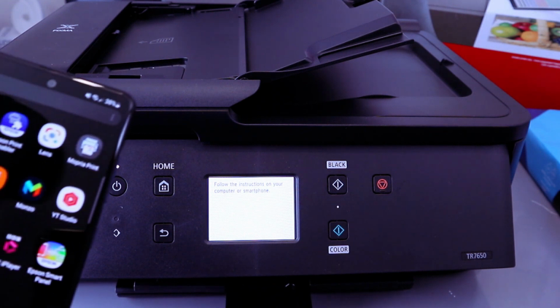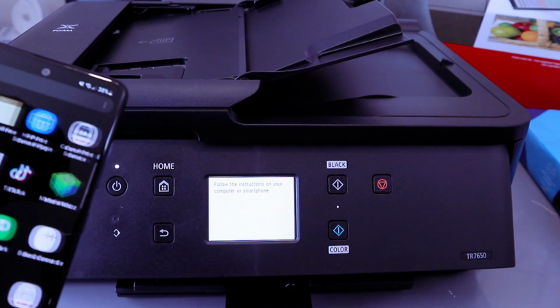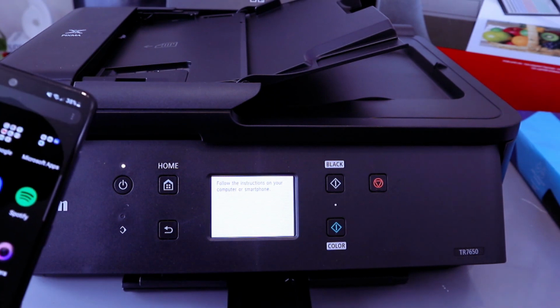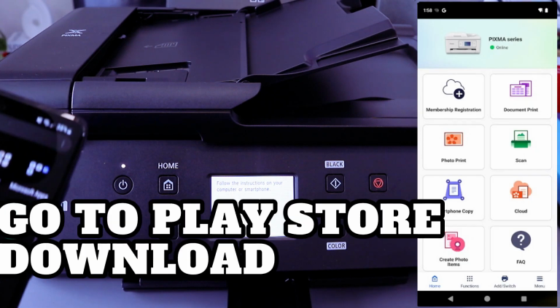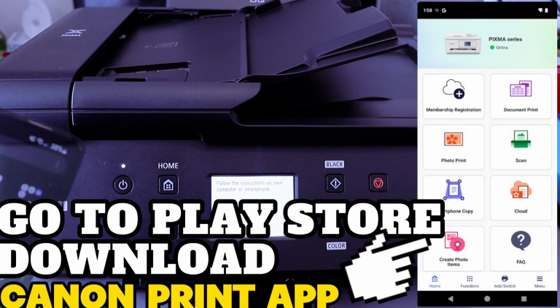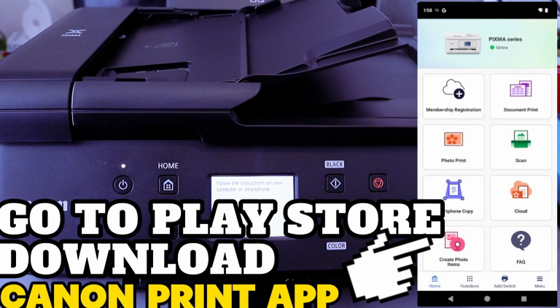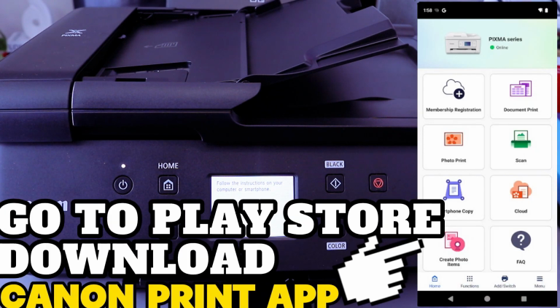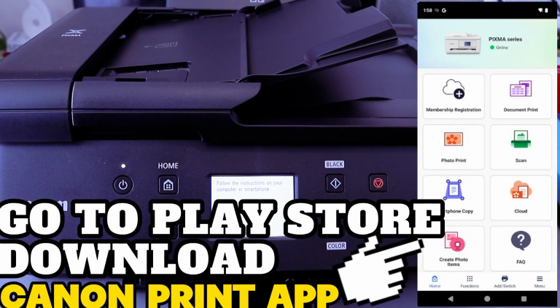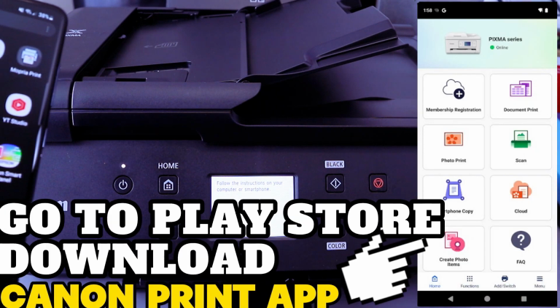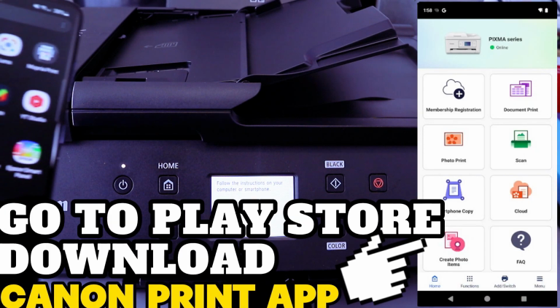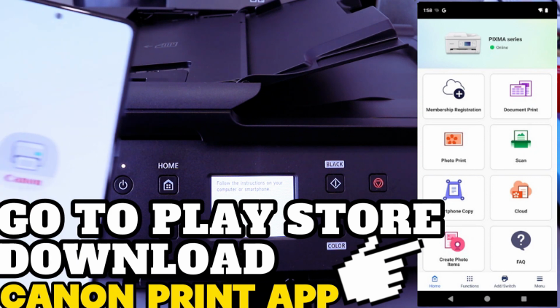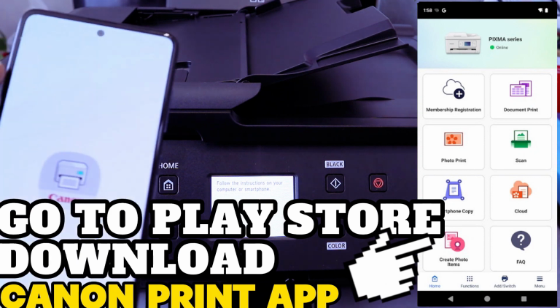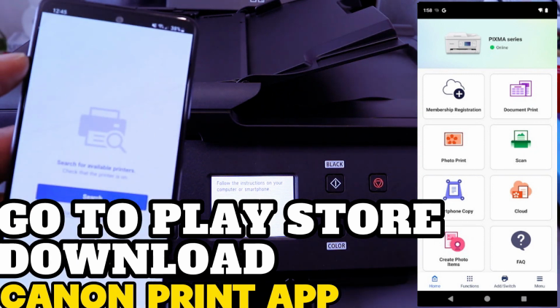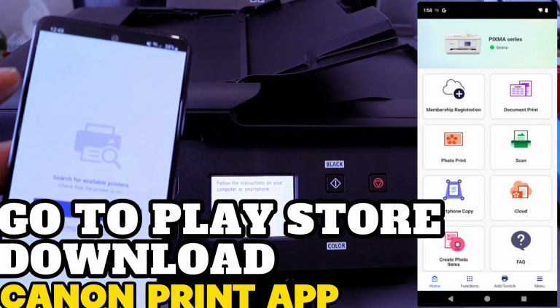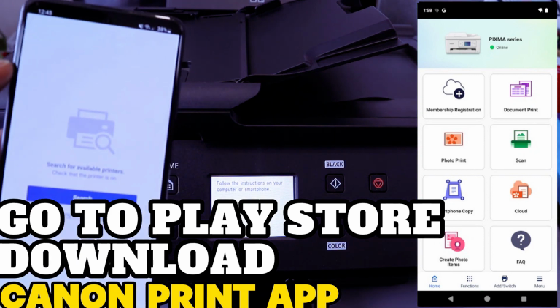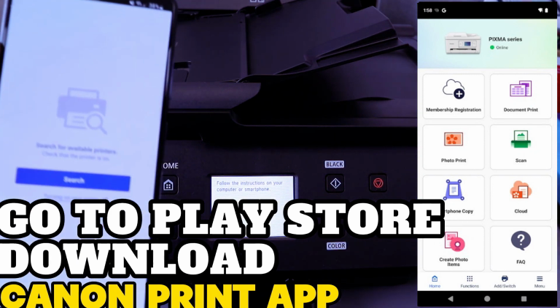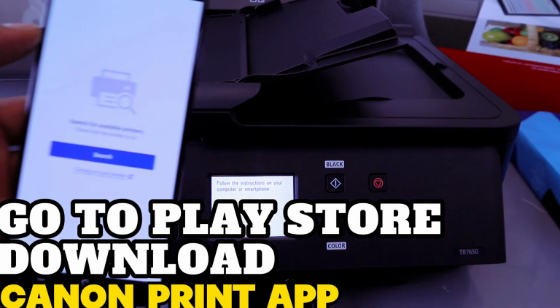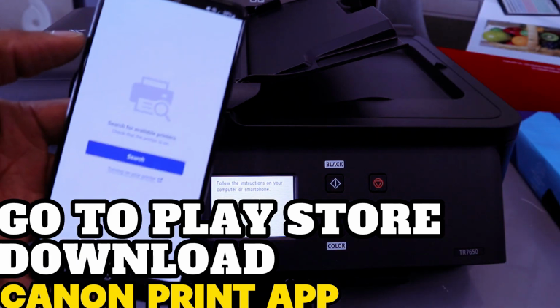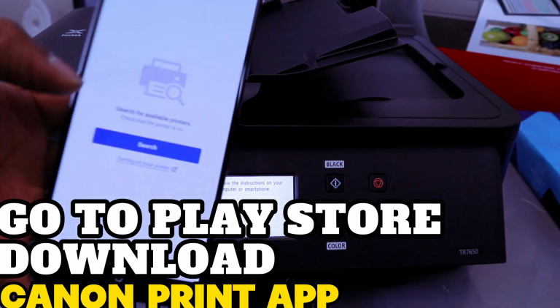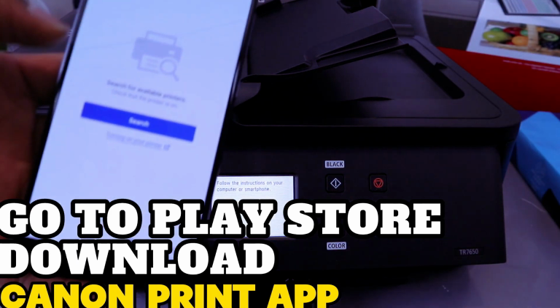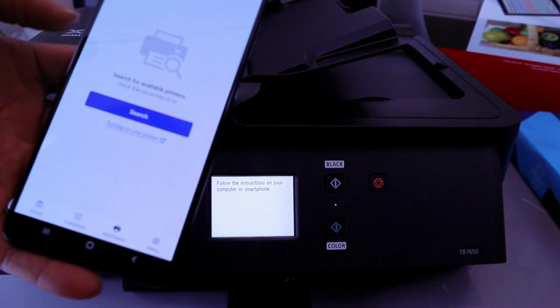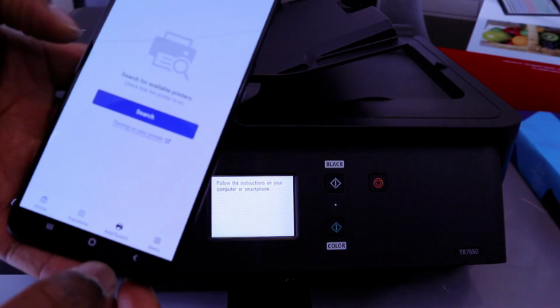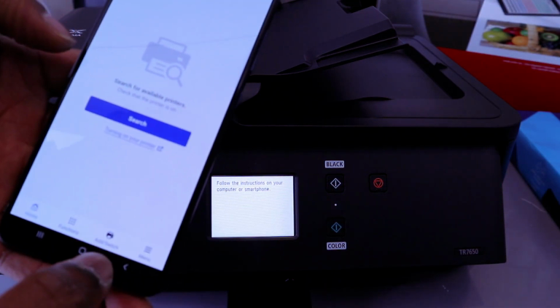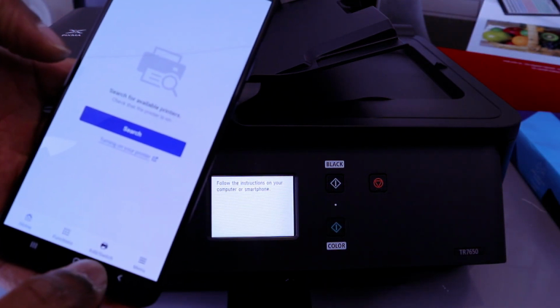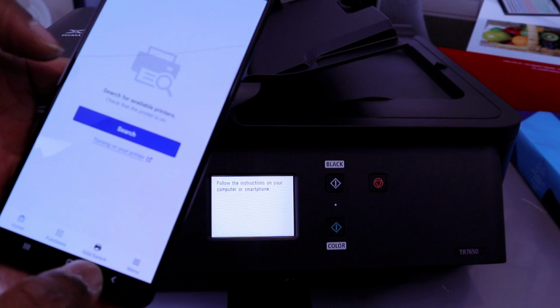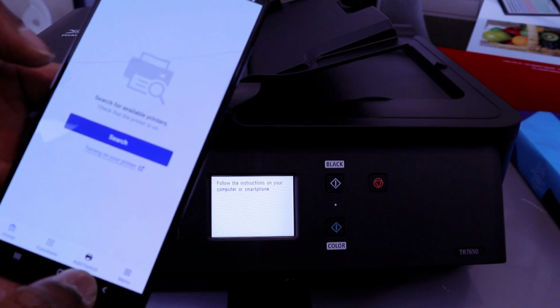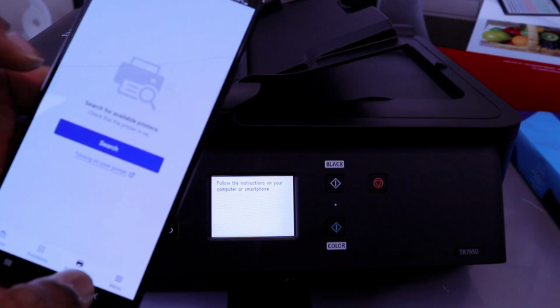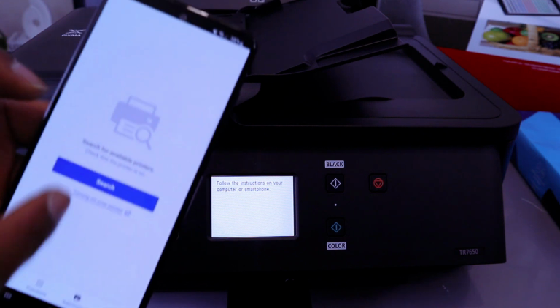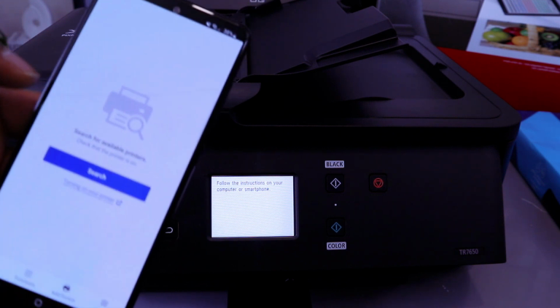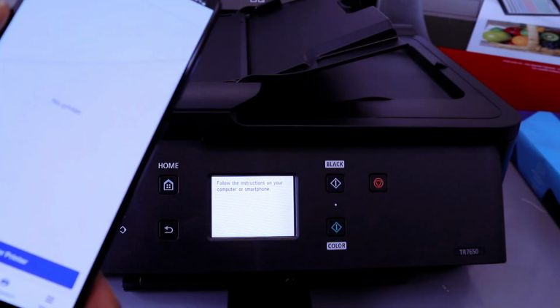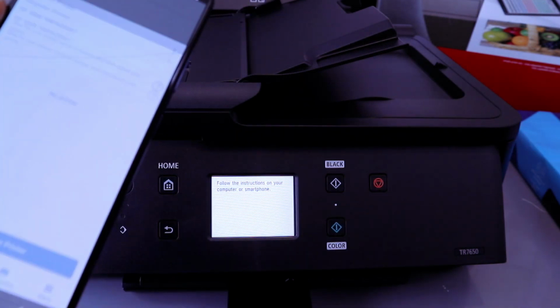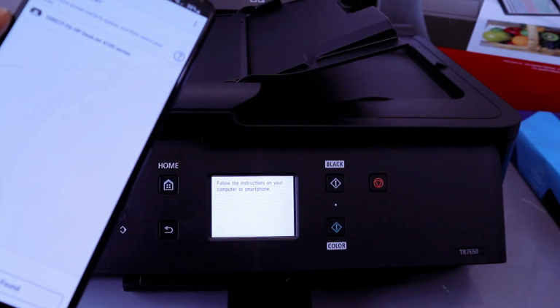You need to go to your Play Store and download the Canon Print app. The Canon Print app is already downloaded on my phone. The next thing you need to do is select Add or Search to register a printer.